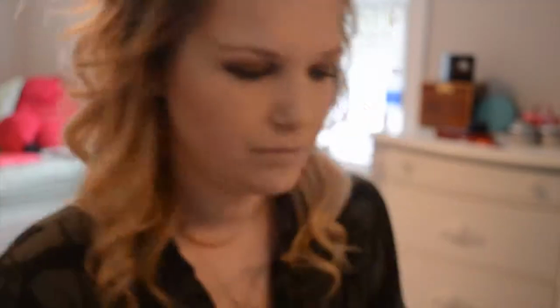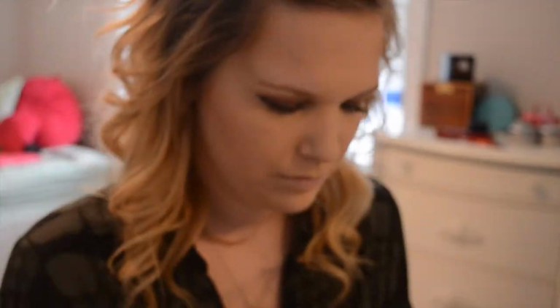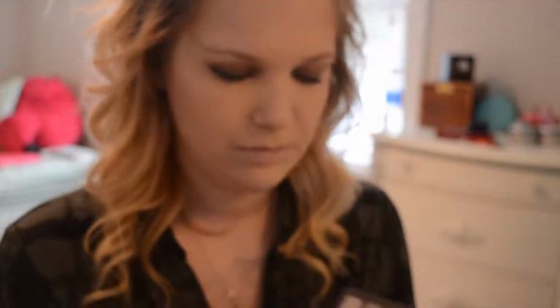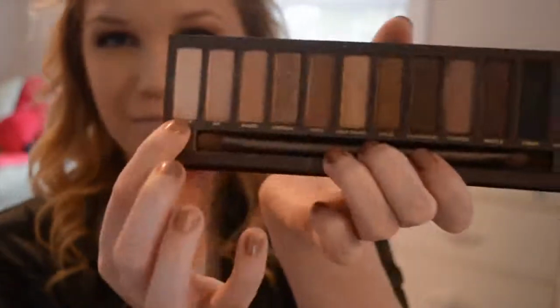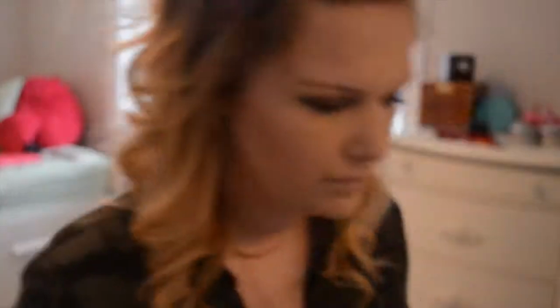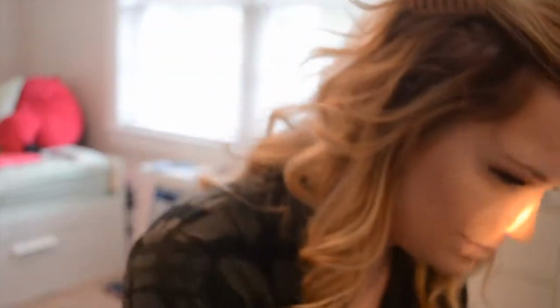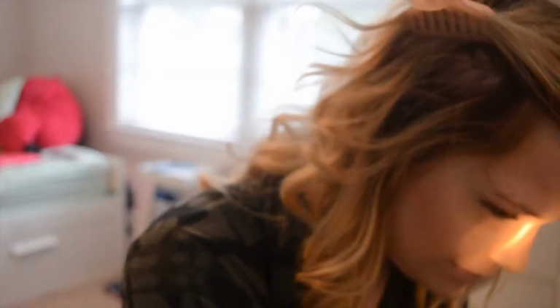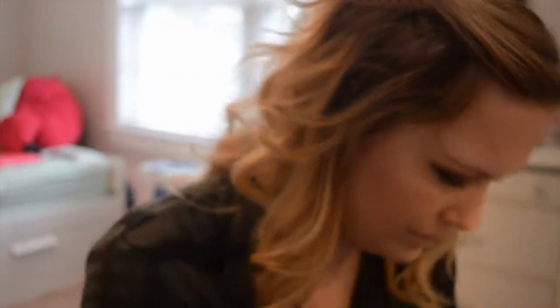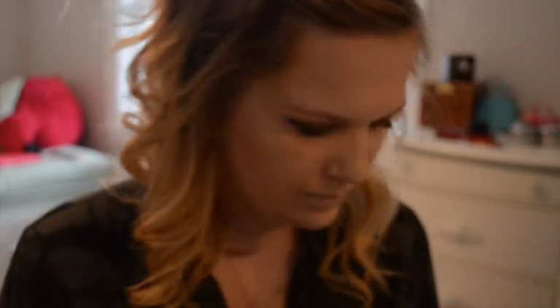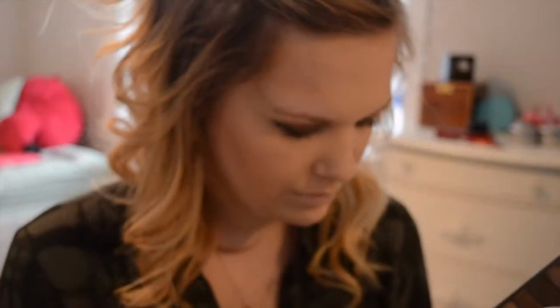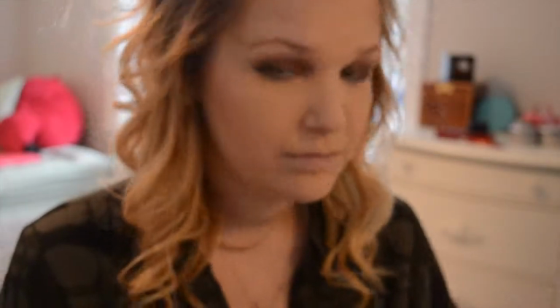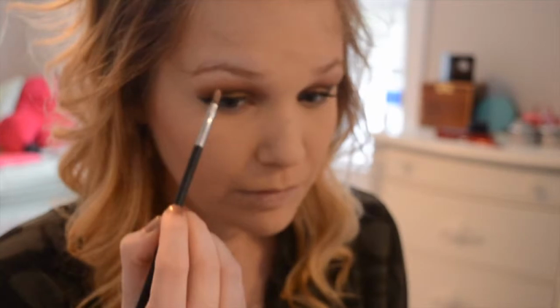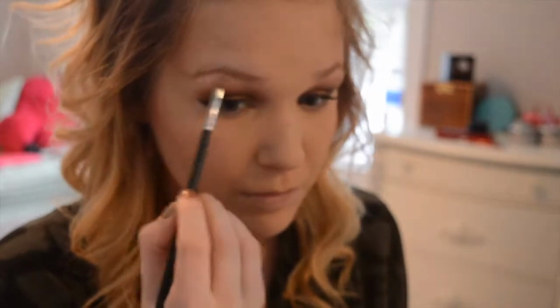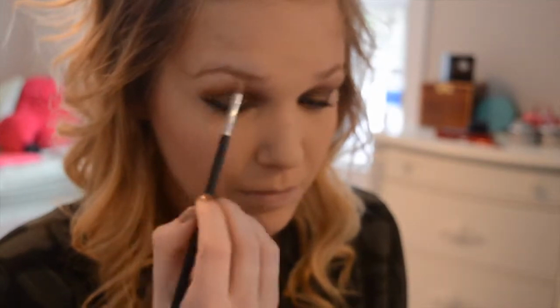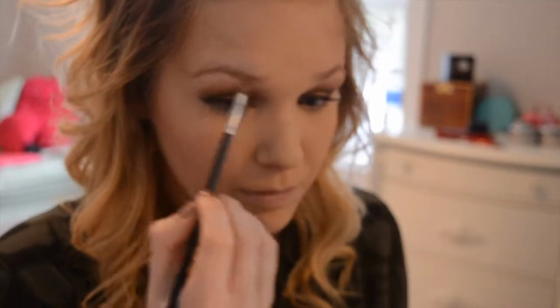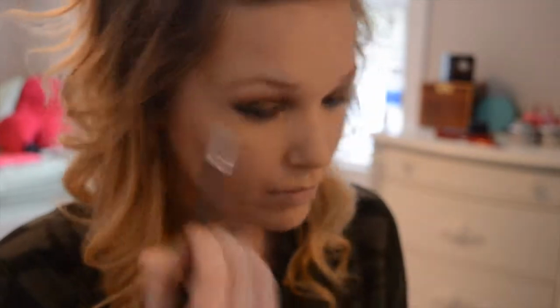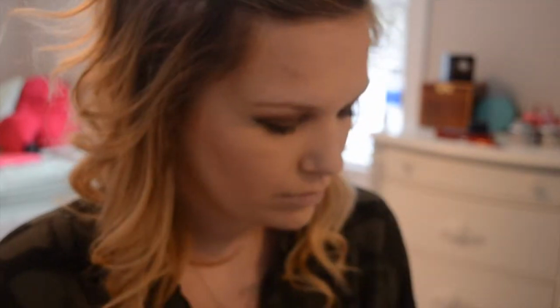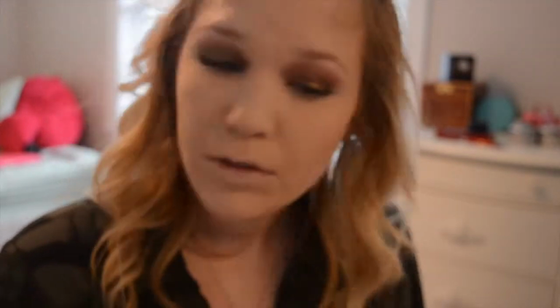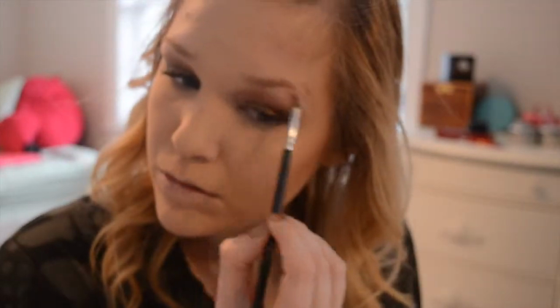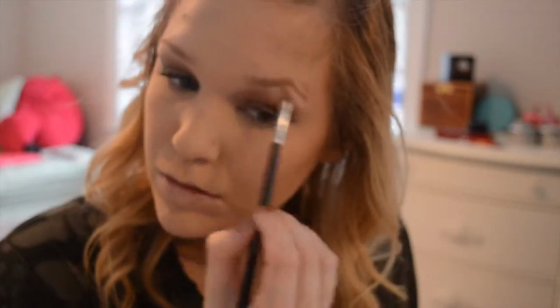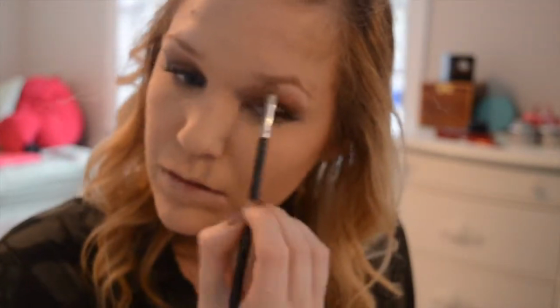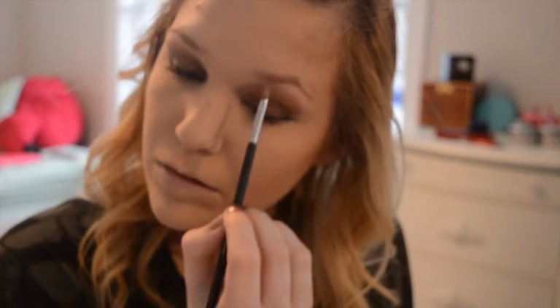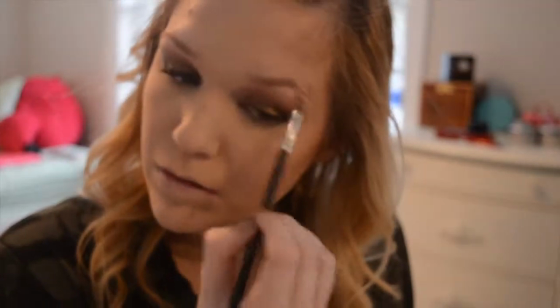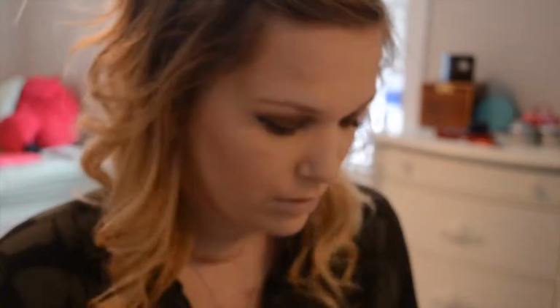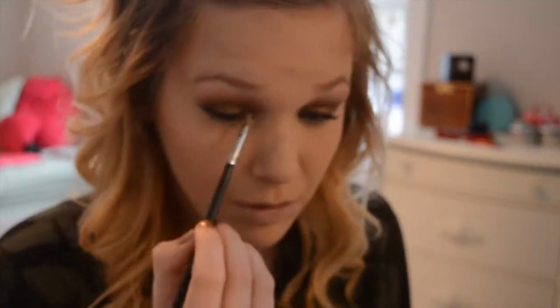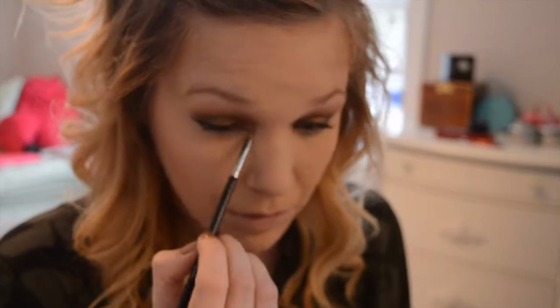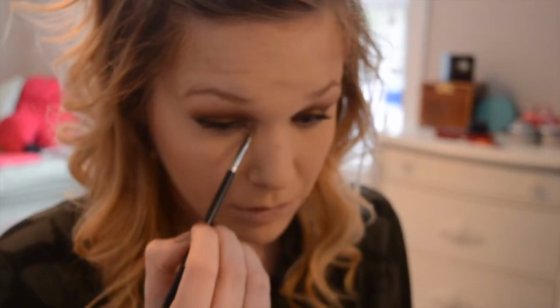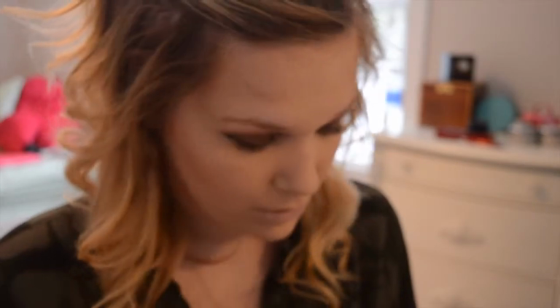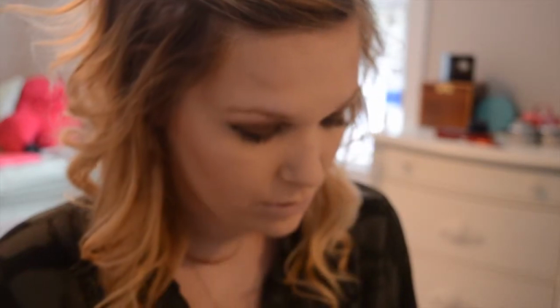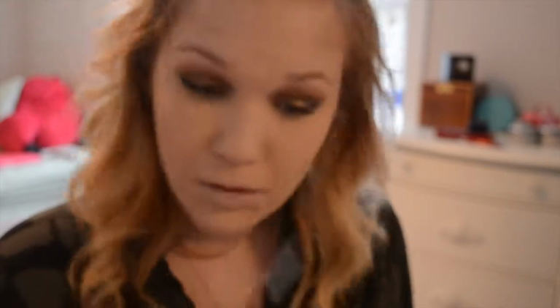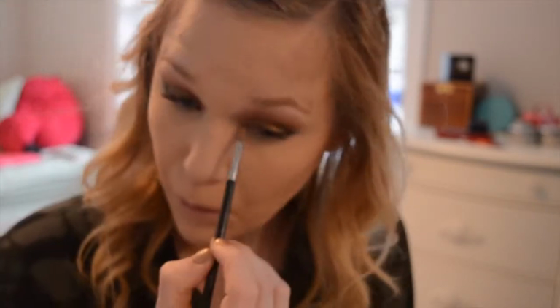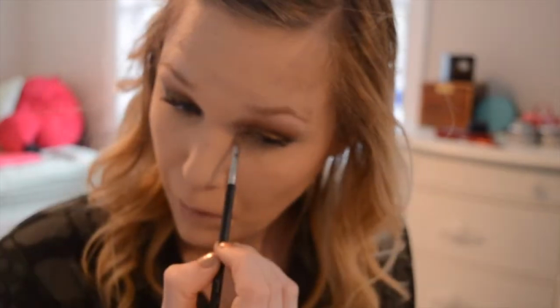And then I am going to take my Naked palette — this is what I used on my eyes today — and I'm just going to highlight under my brow and in my inner corner. So I hope you guys enjoyed this cream contouring video. Let me know your favorite products to contour down below and I'll see you next time.